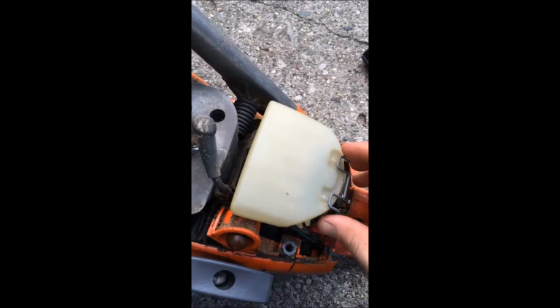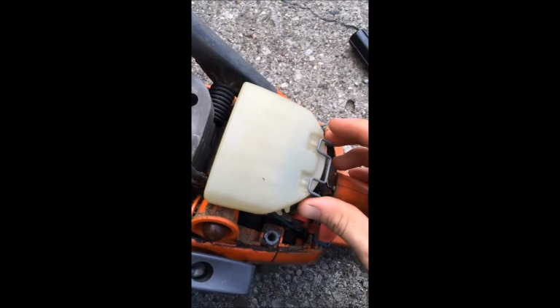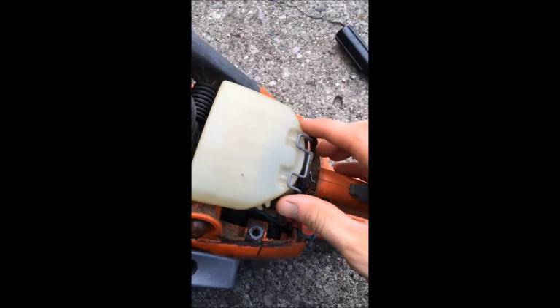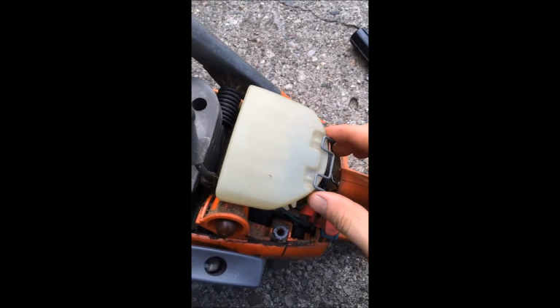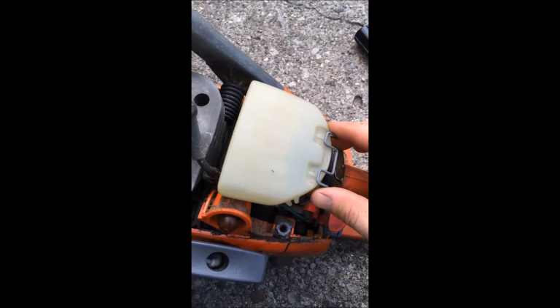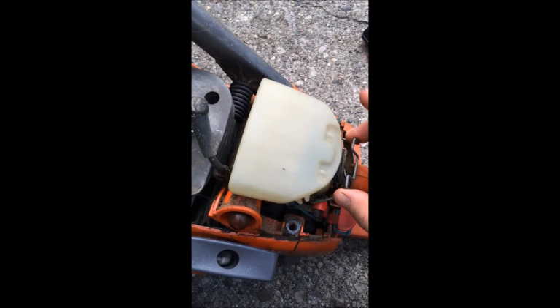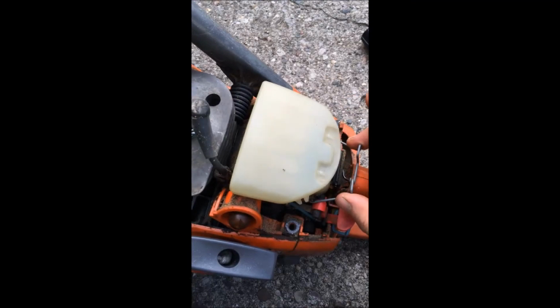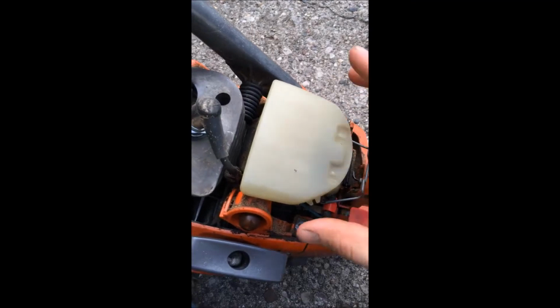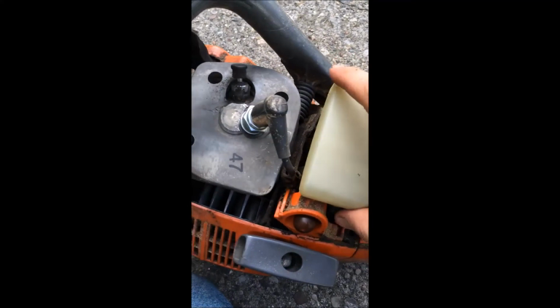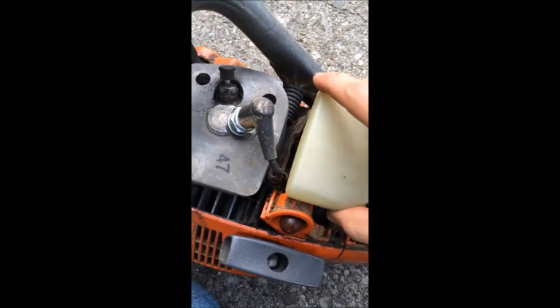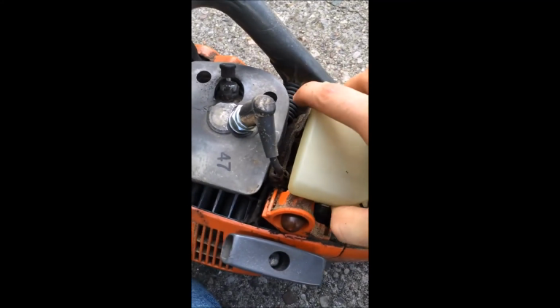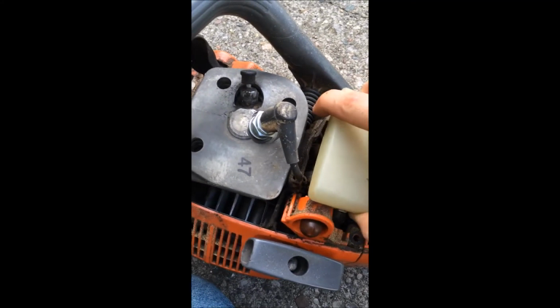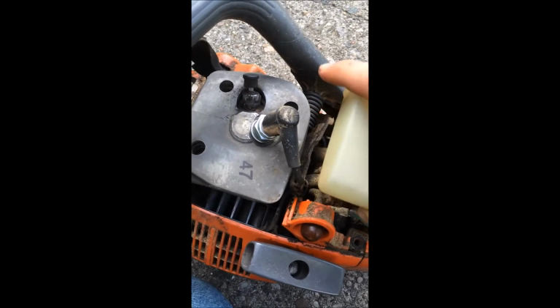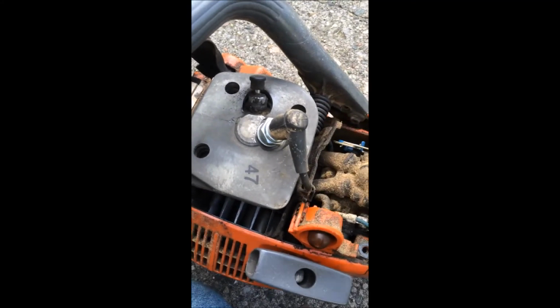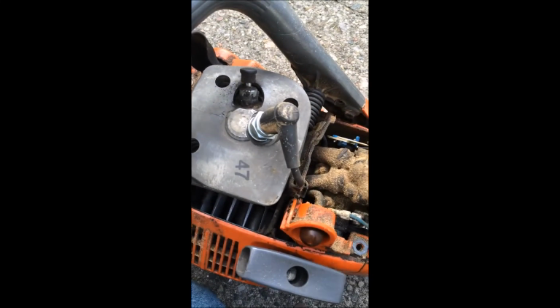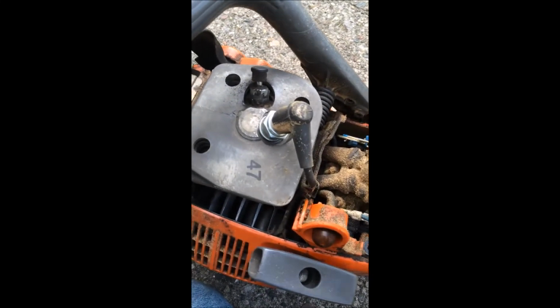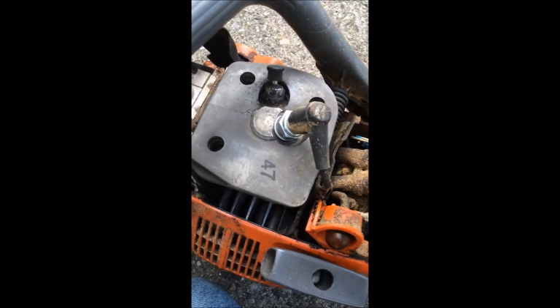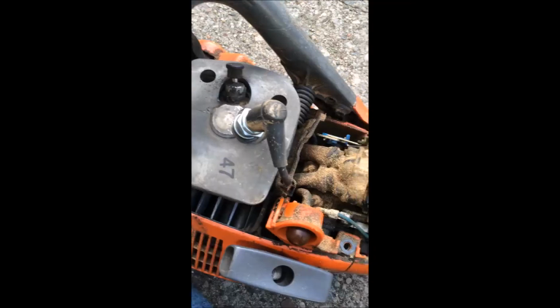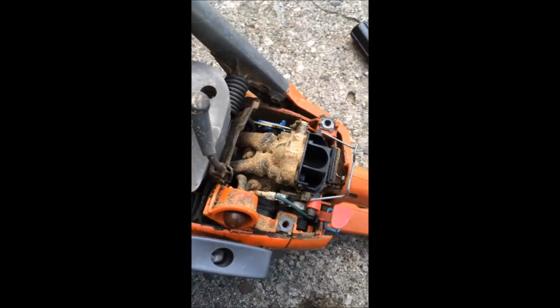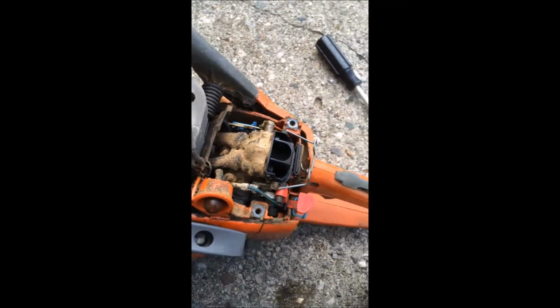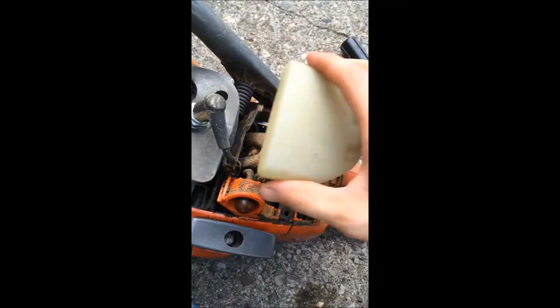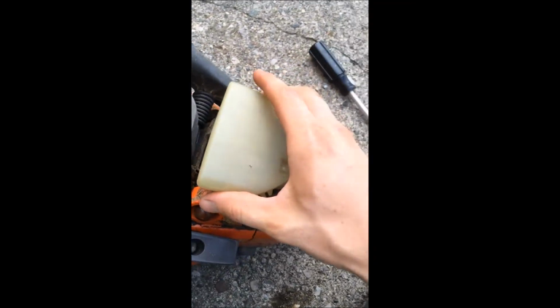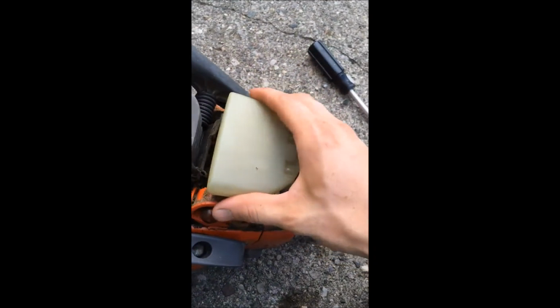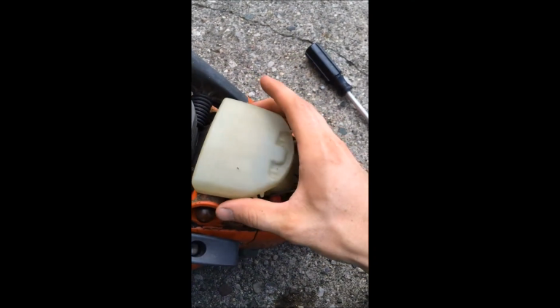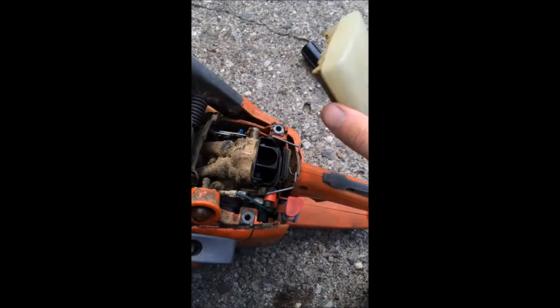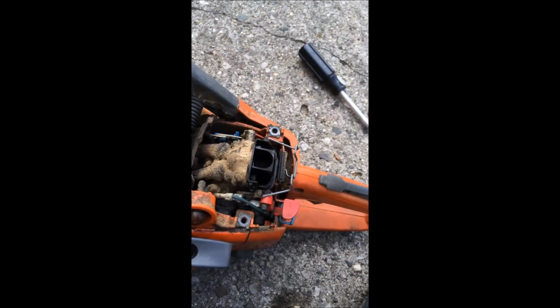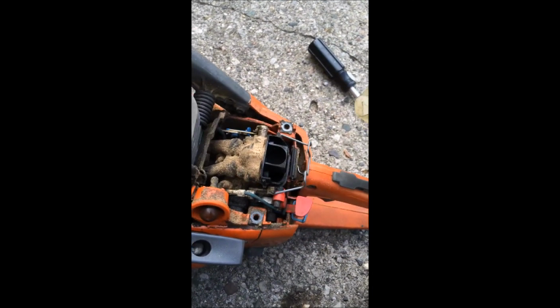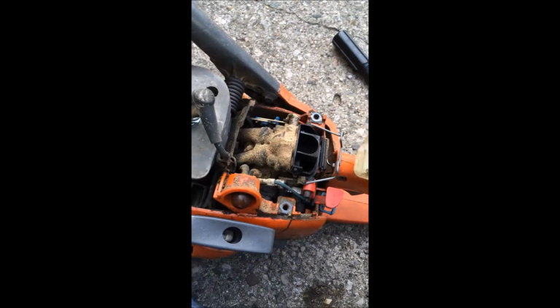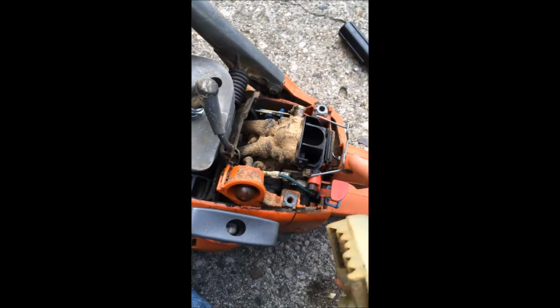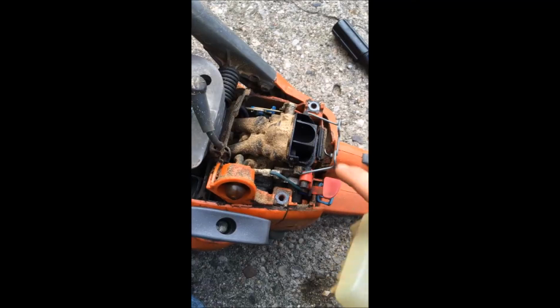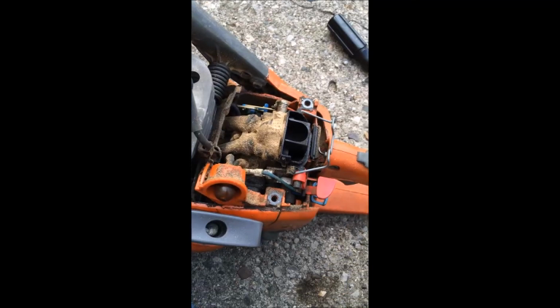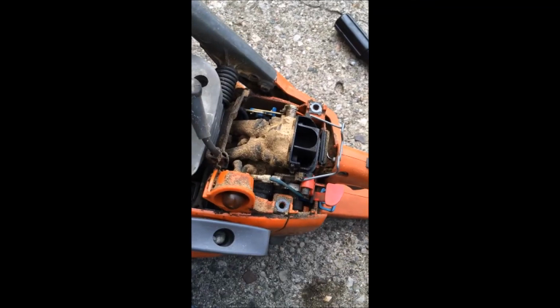Next thing you're gonna want to do is unhook the breather here — this just comes right off. It just slides down over top of there, comes right off like that. Pop that wire back.